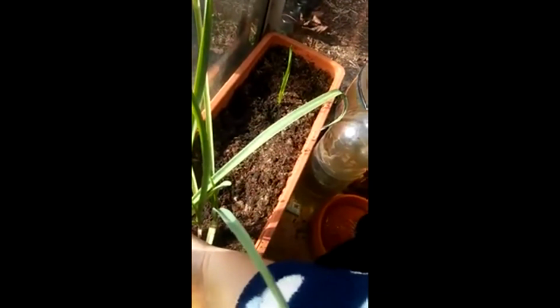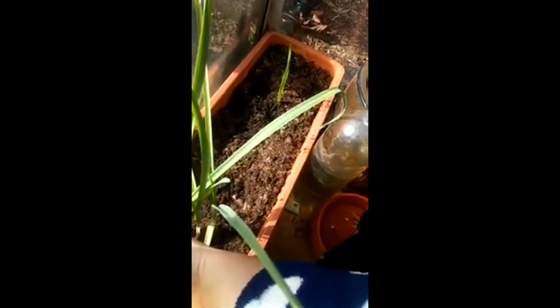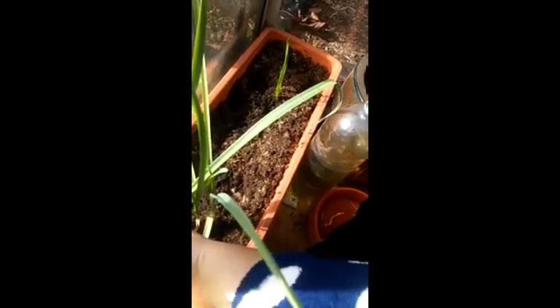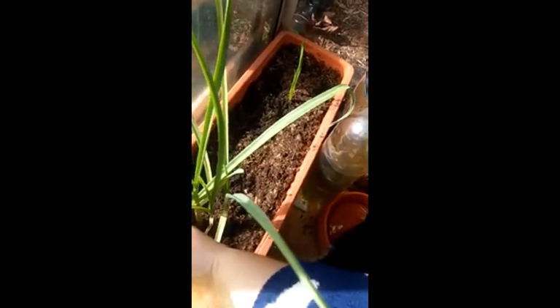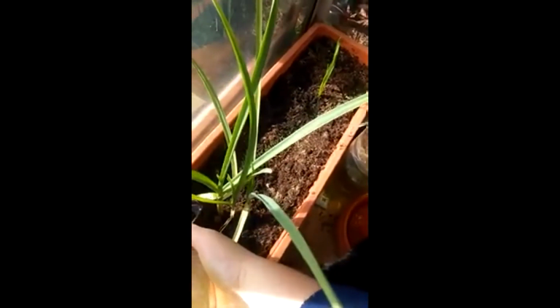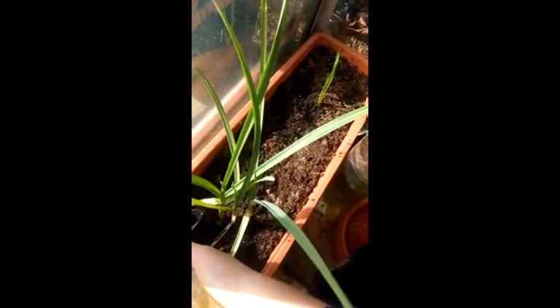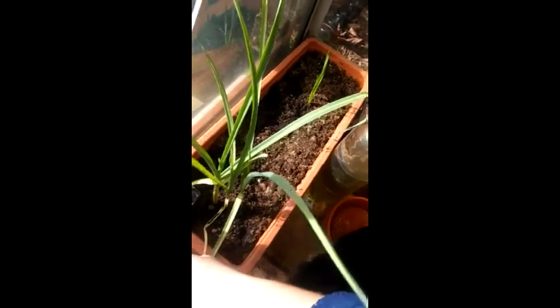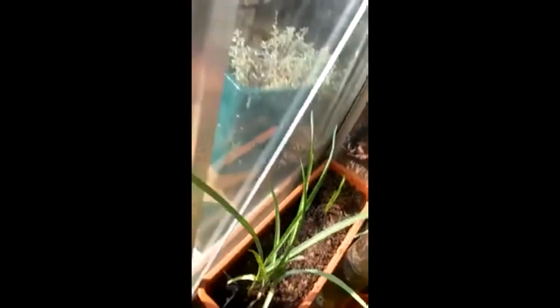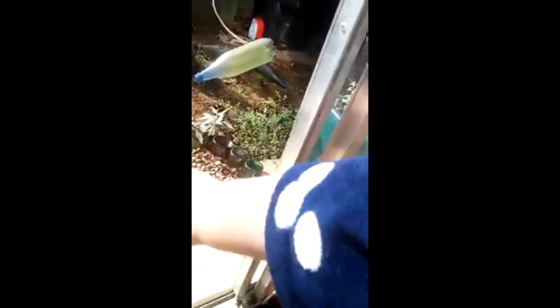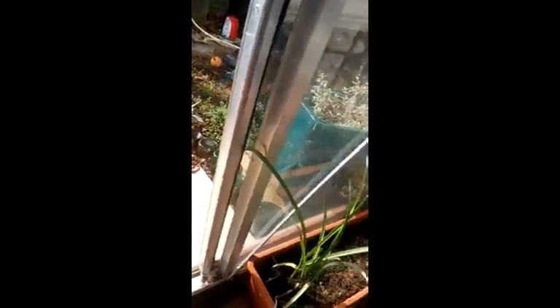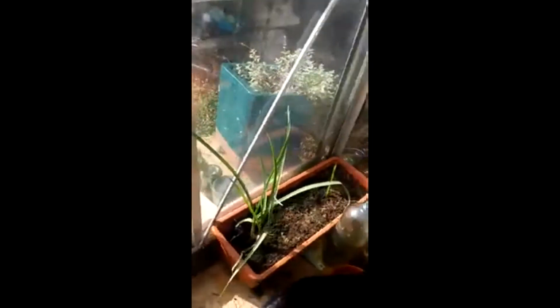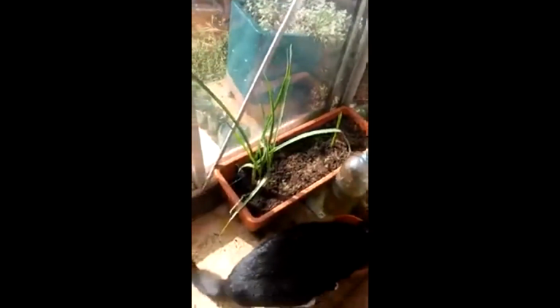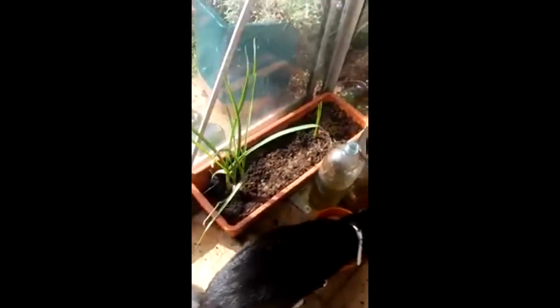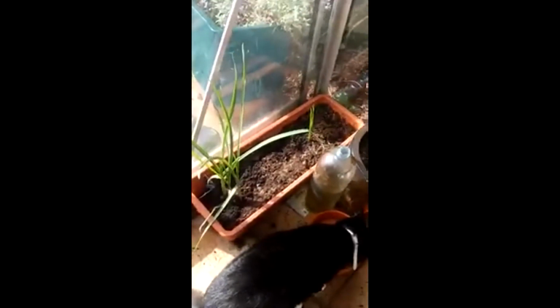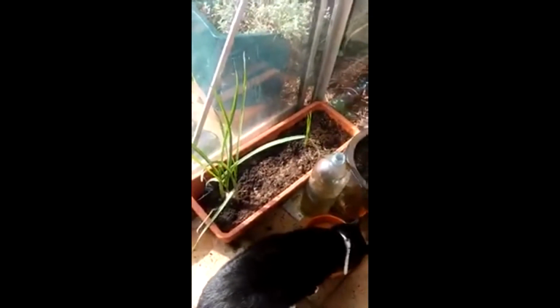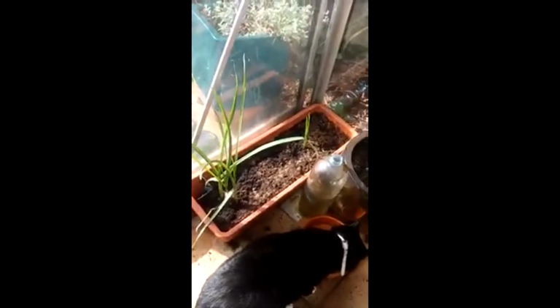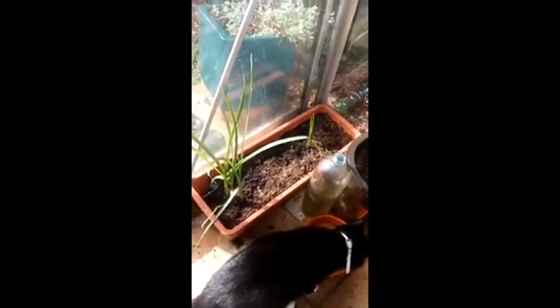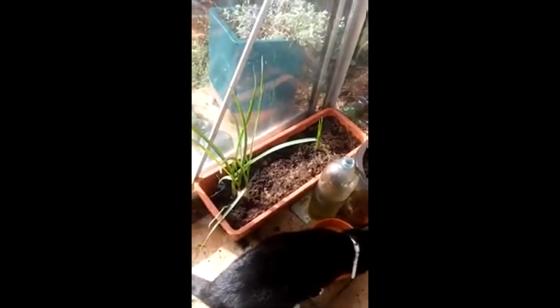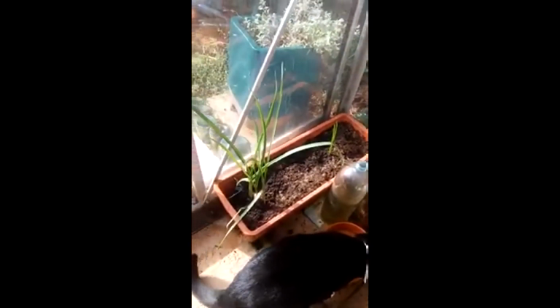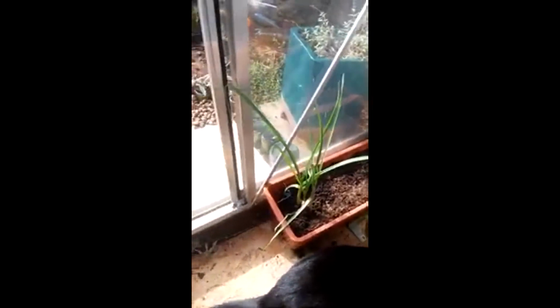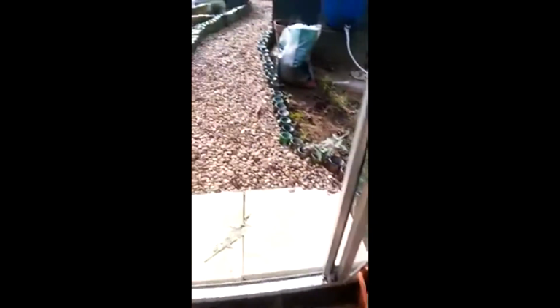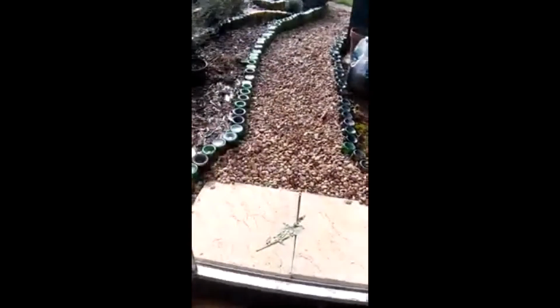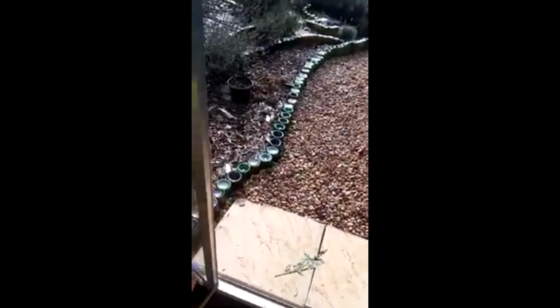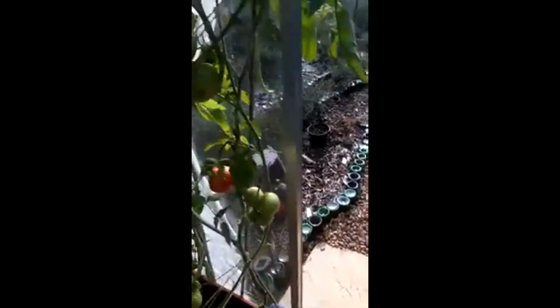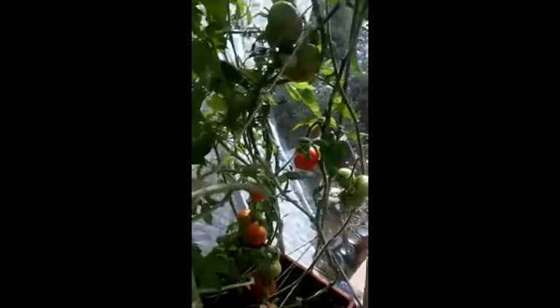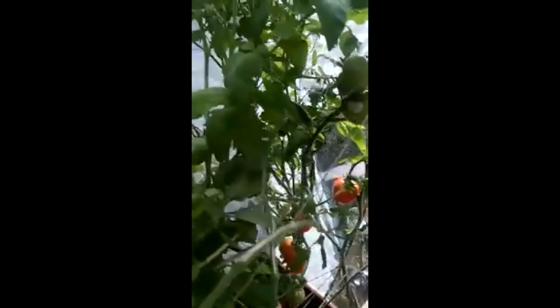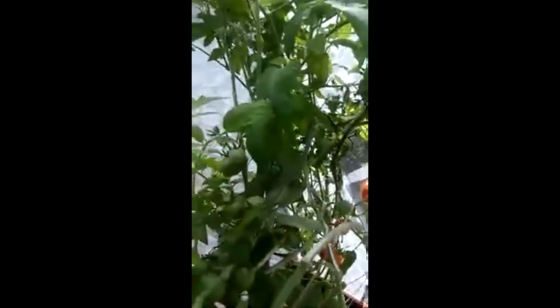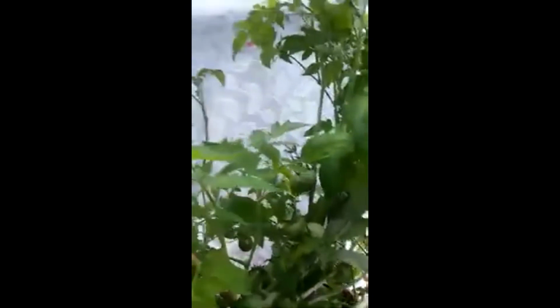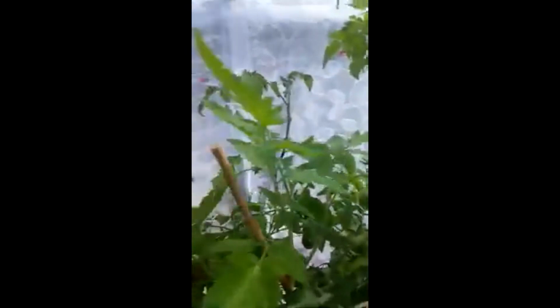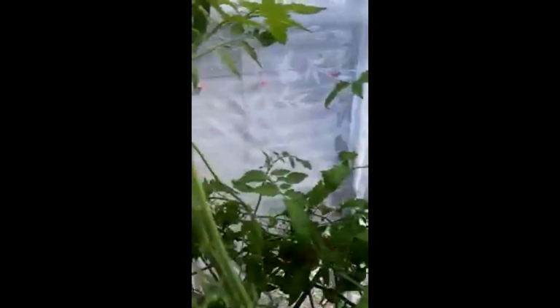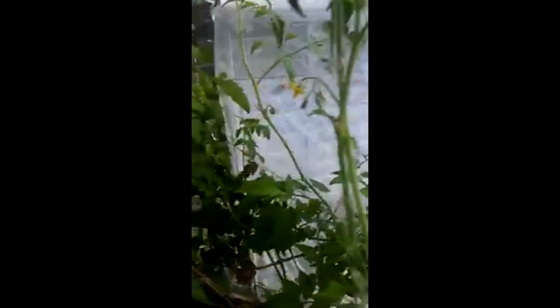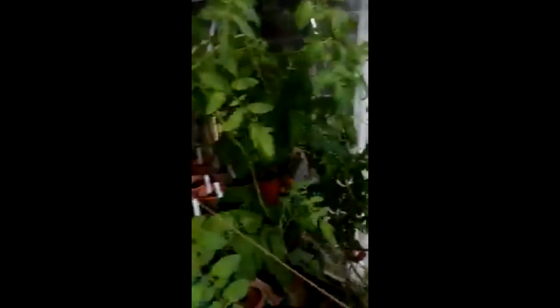My garlic has actually gone a little bit too early in the year, but I'm not going to let go of it.